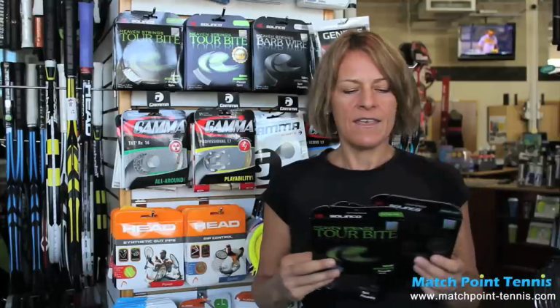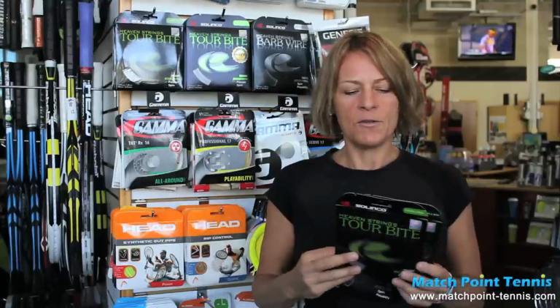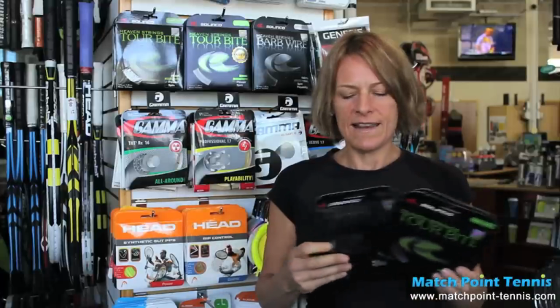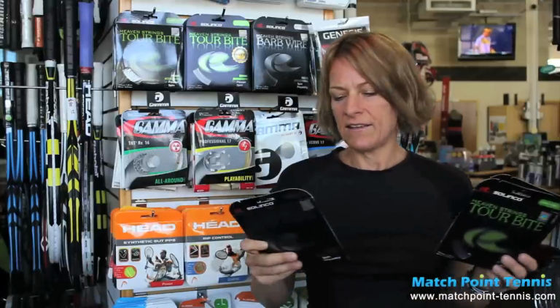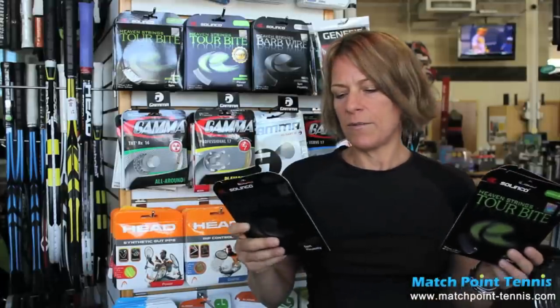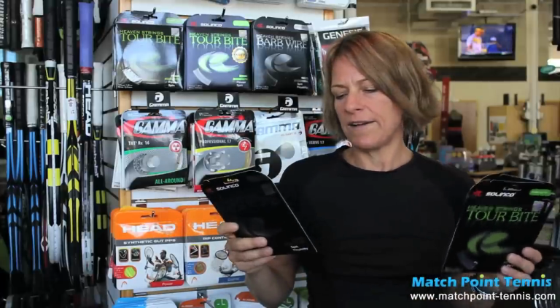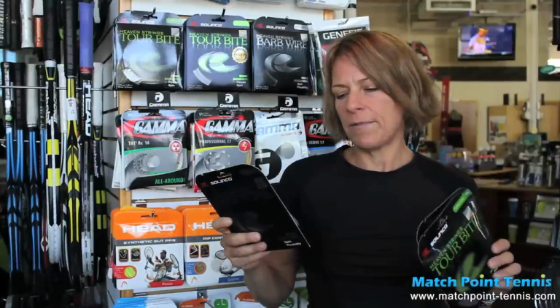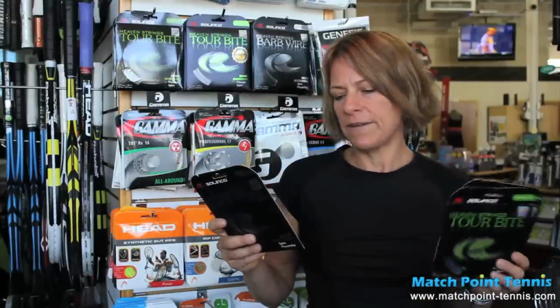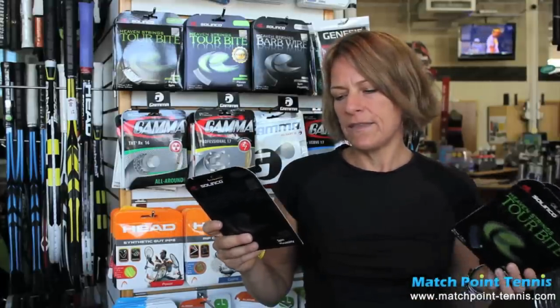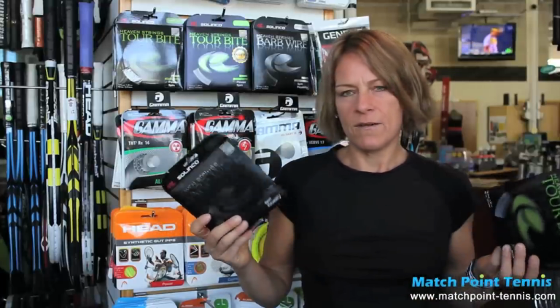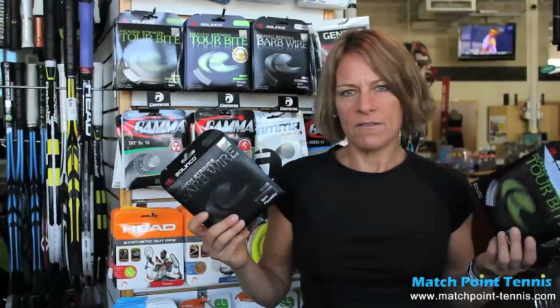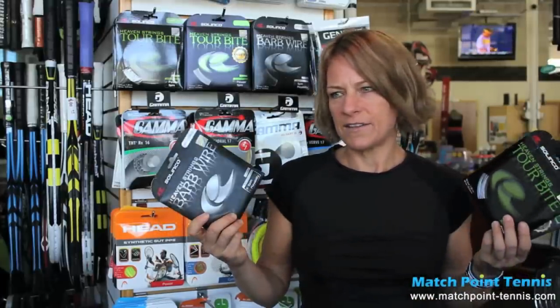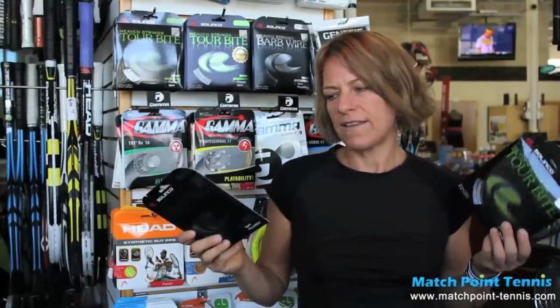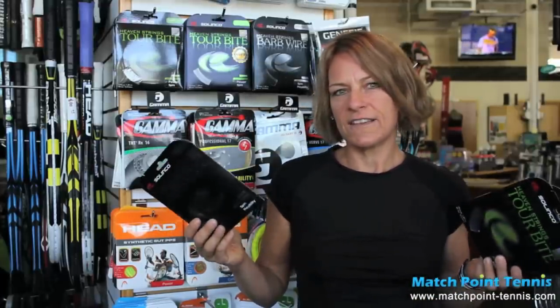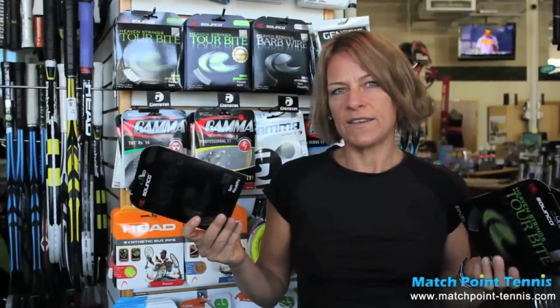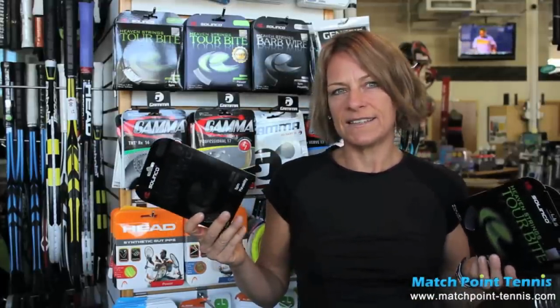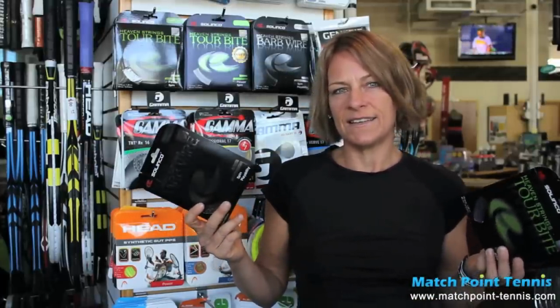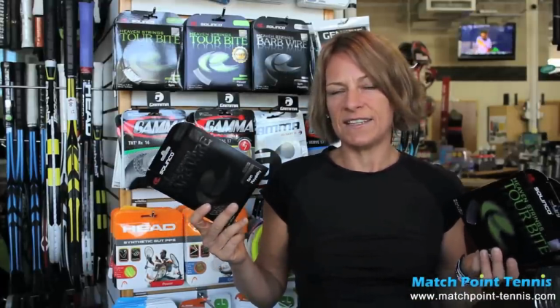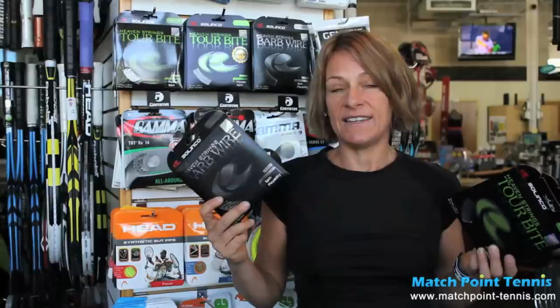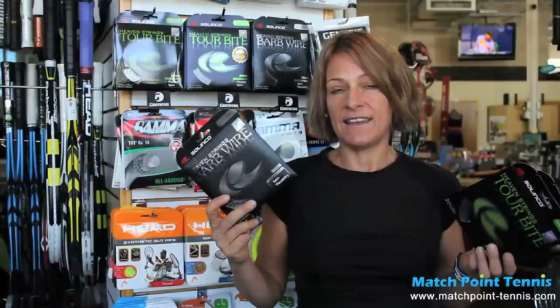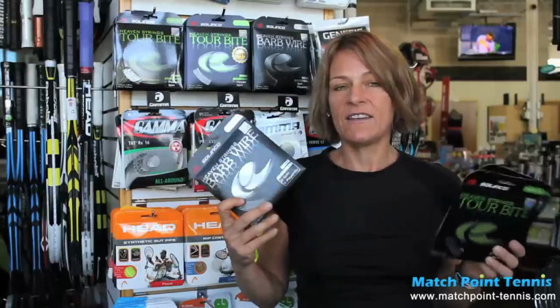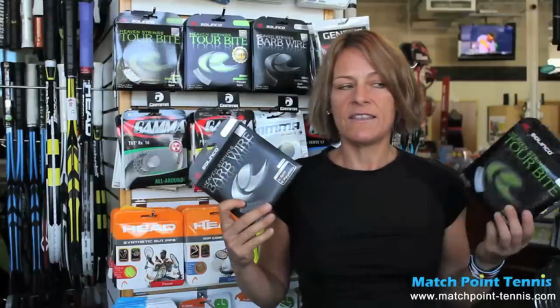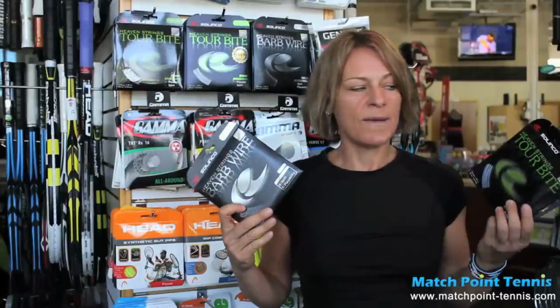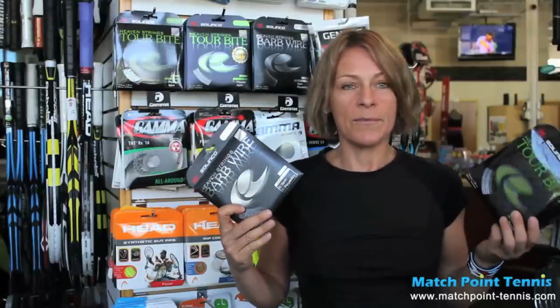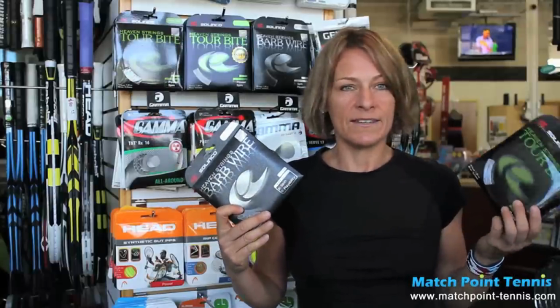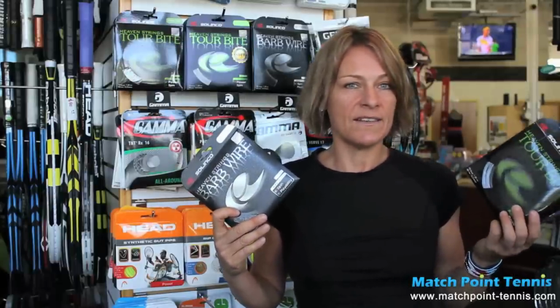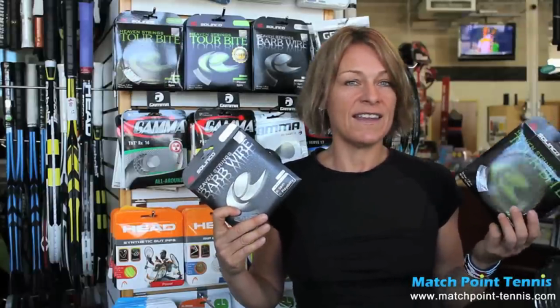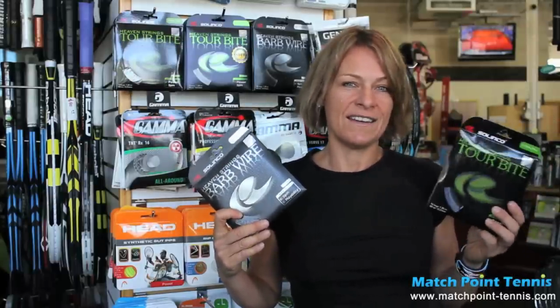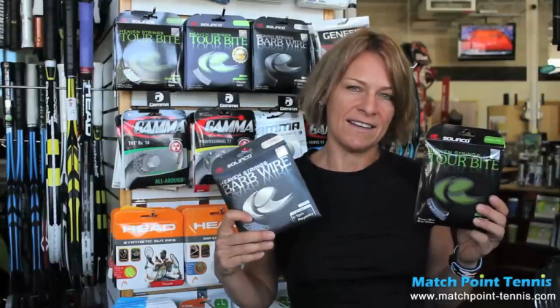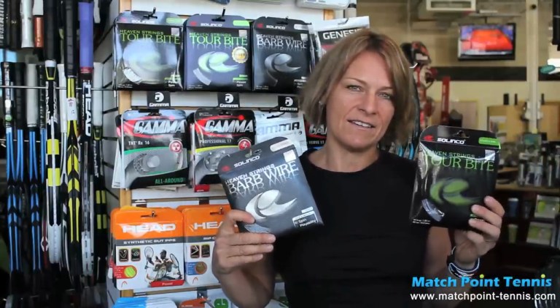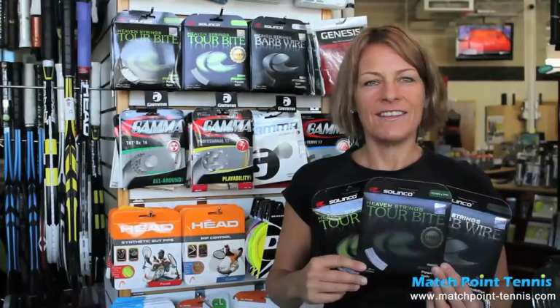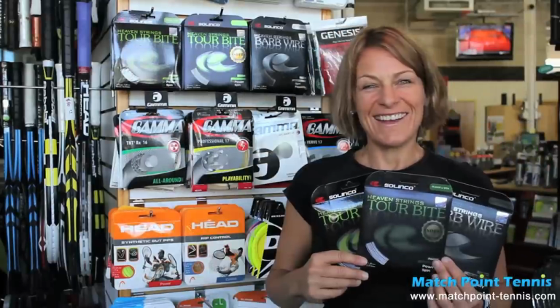The Tourbite and also the Barbed Wire — the Barbed Wire is a co-polyester that comes in 16, 17, and 18 gauge. The Tourbite comes in 16, 17, 18, and 19 gauge. Check it out.